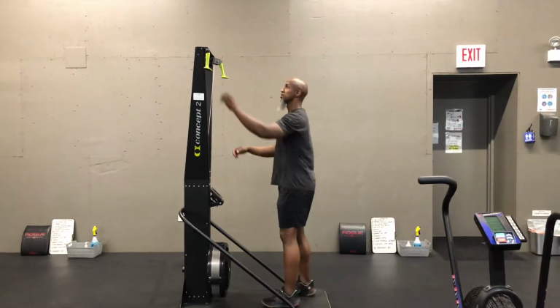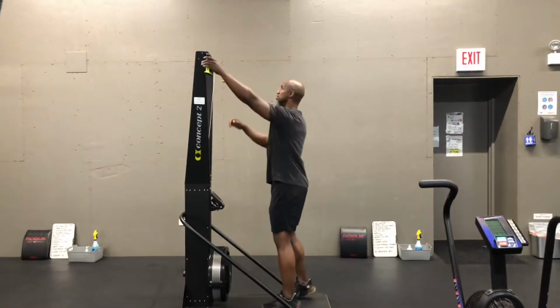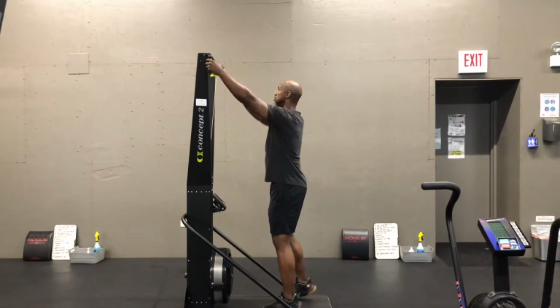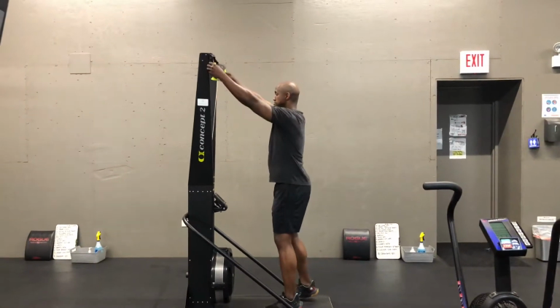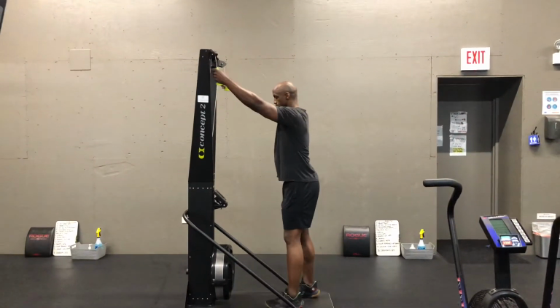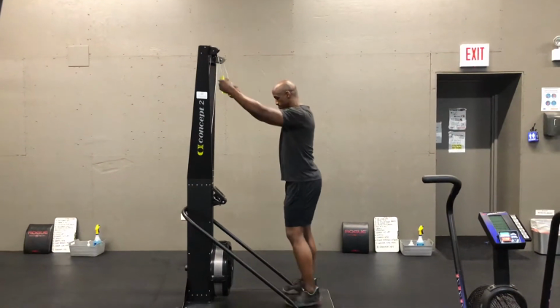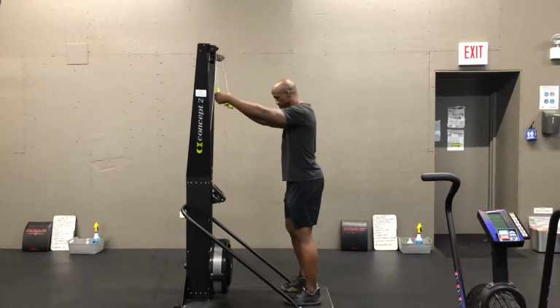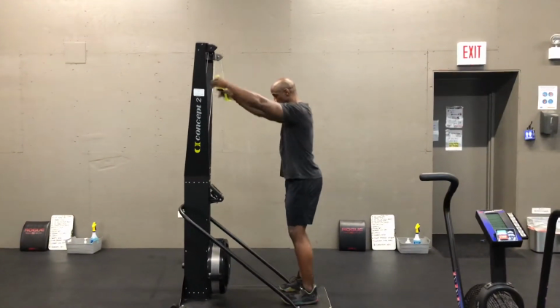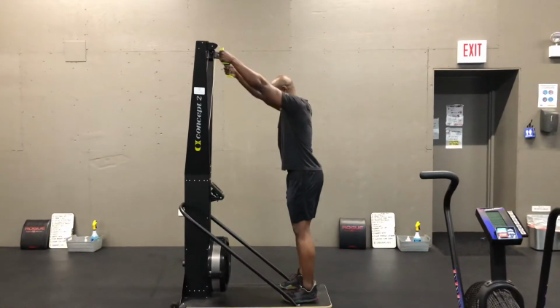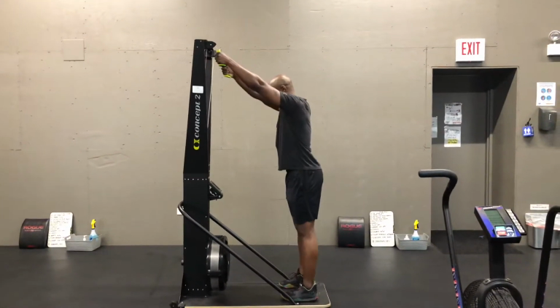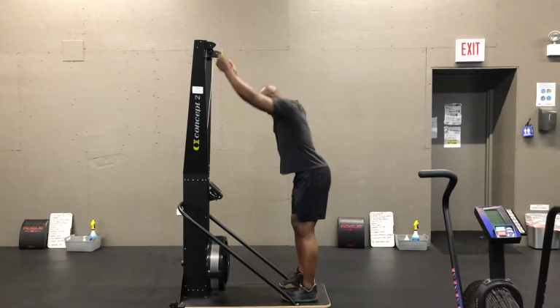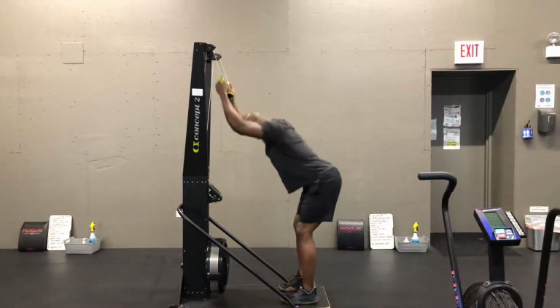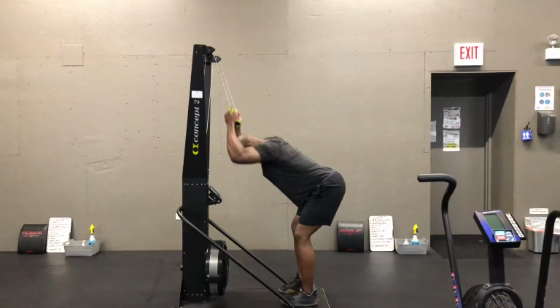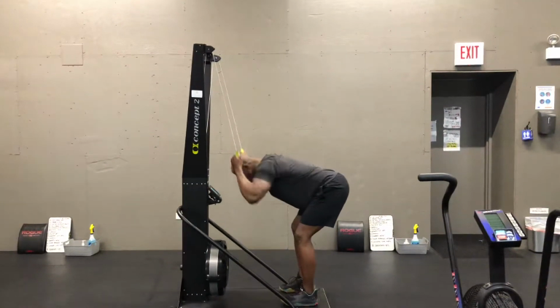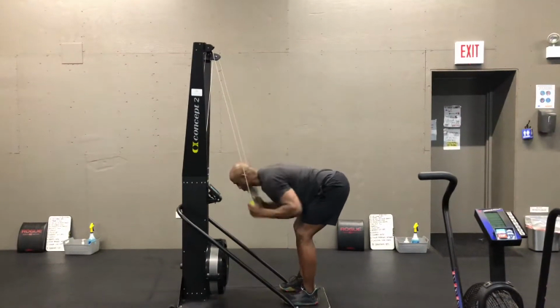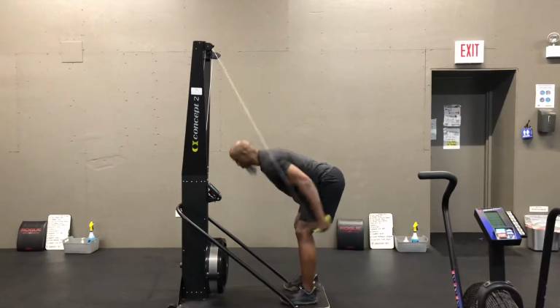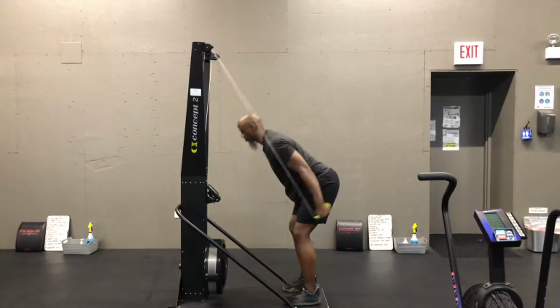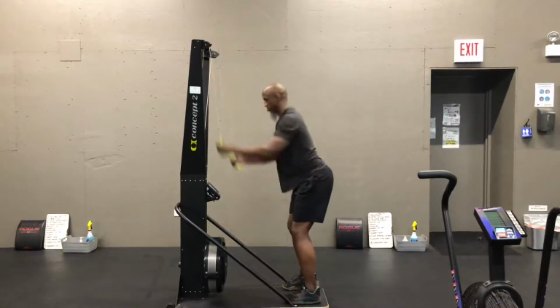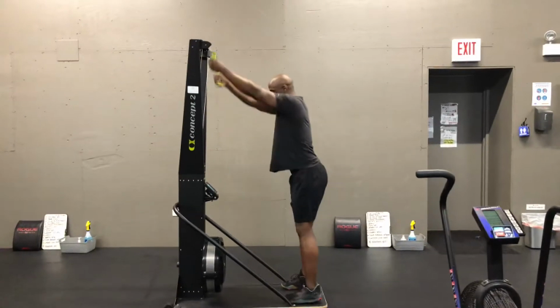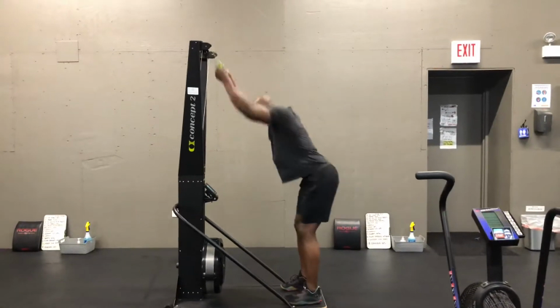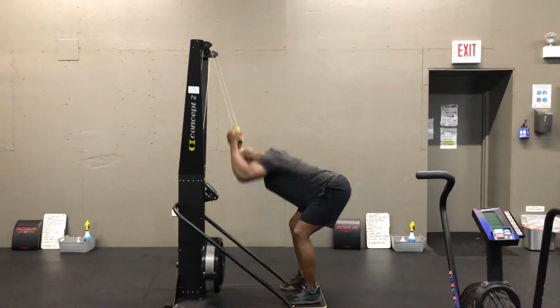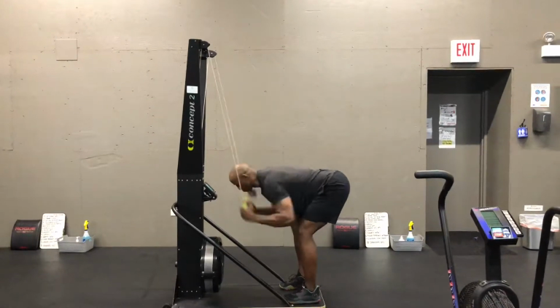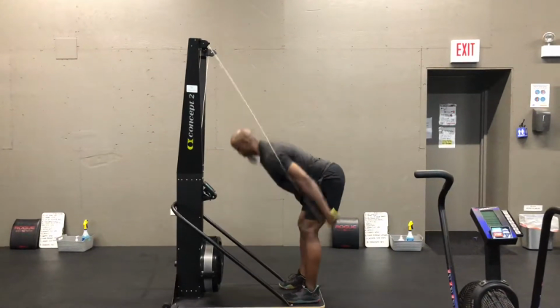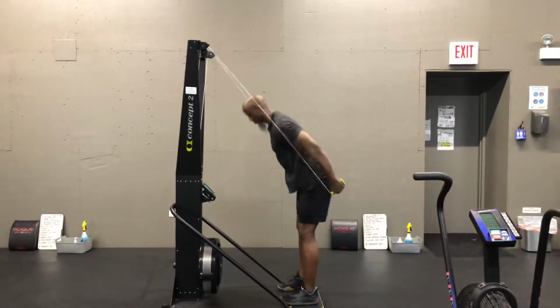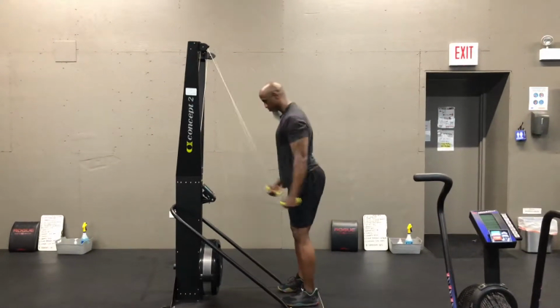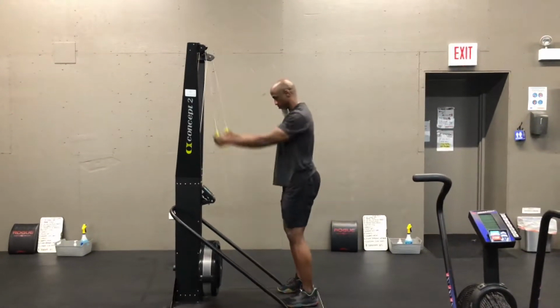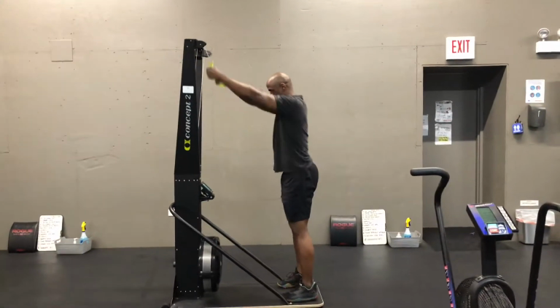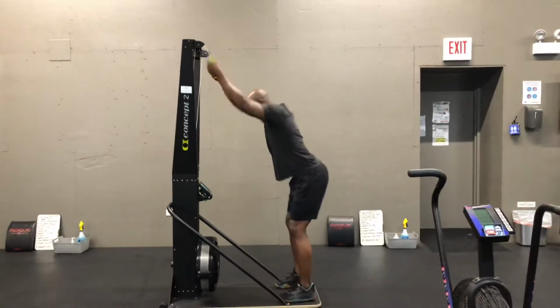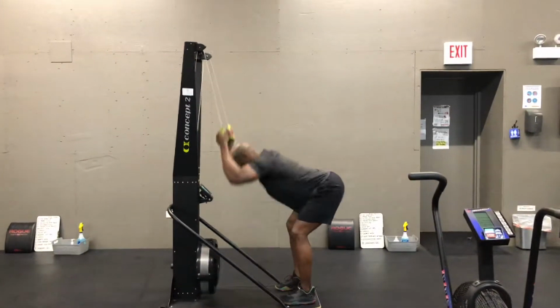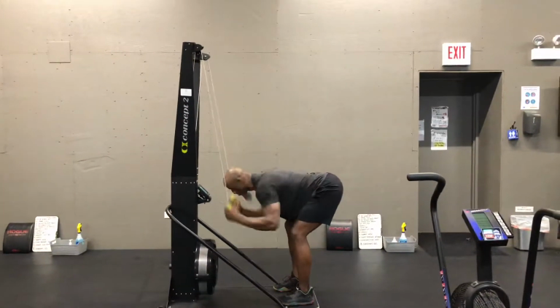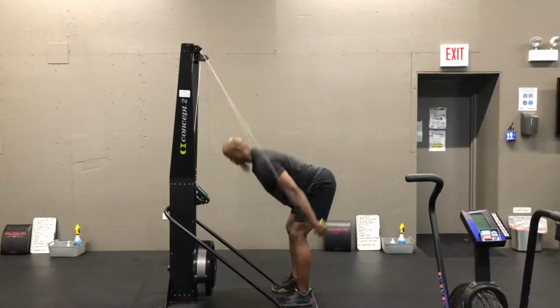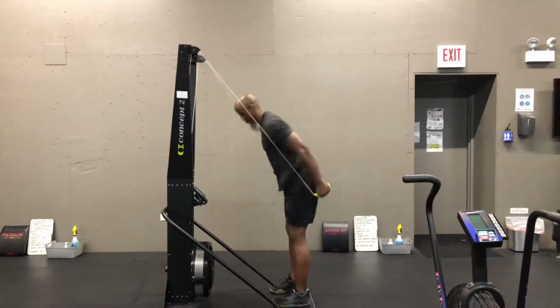Ski Erg. You're going to be standing on the platform and reach up for the handles. Most people, depending on height, are going to have the heels towards the back of that platform.